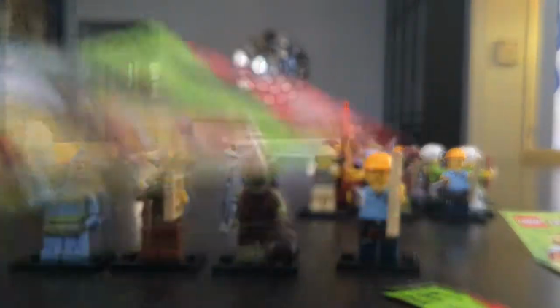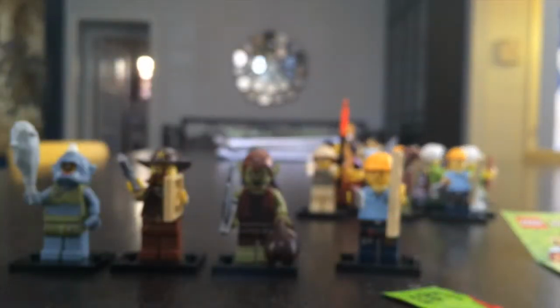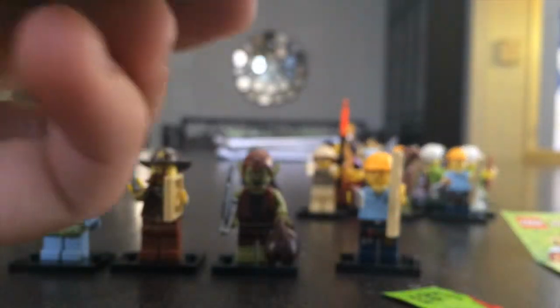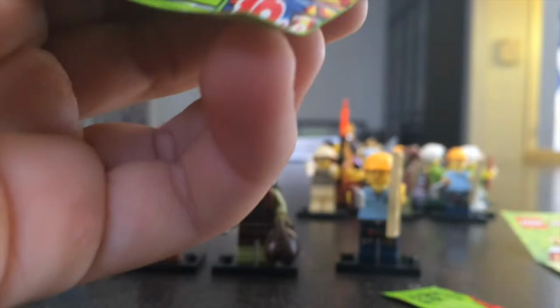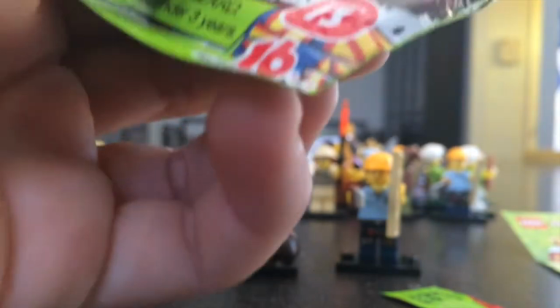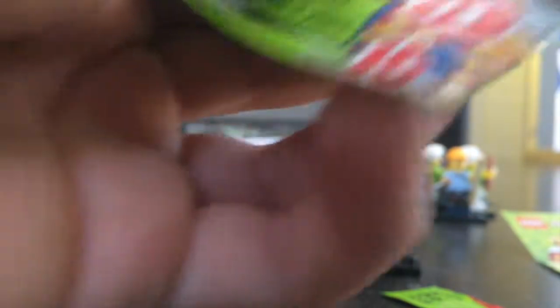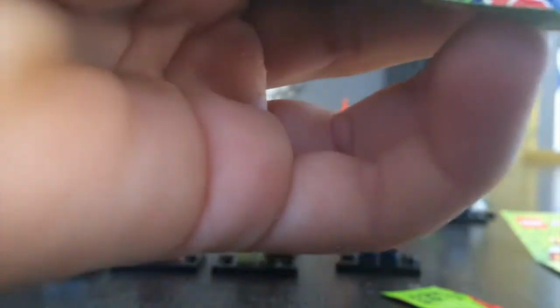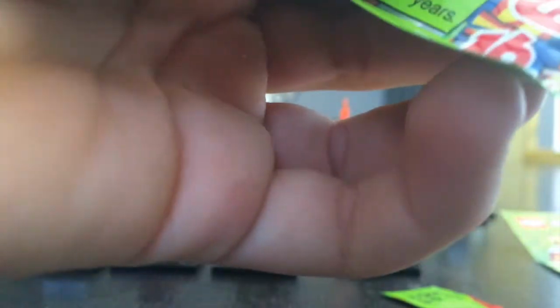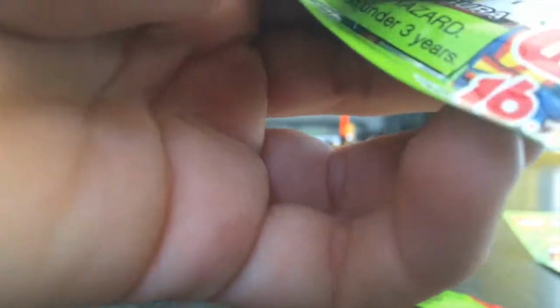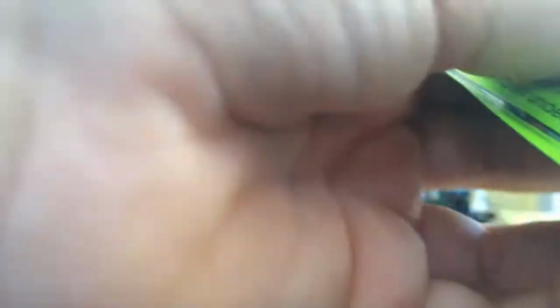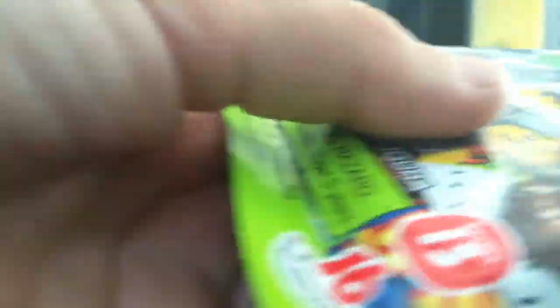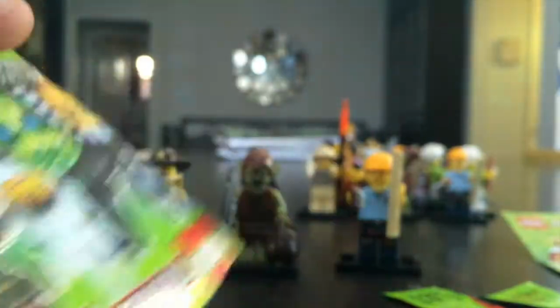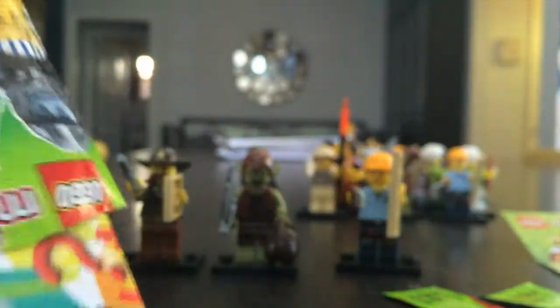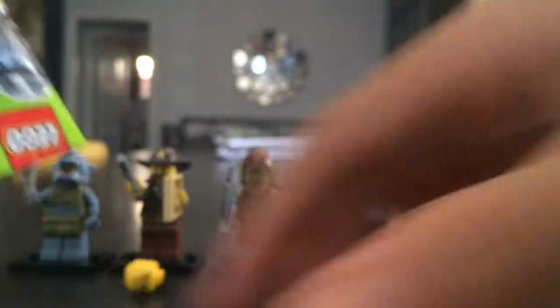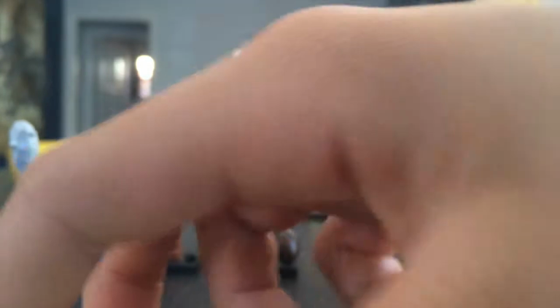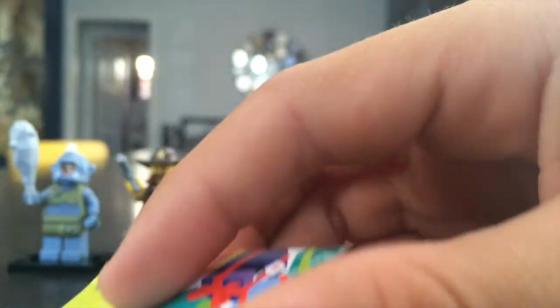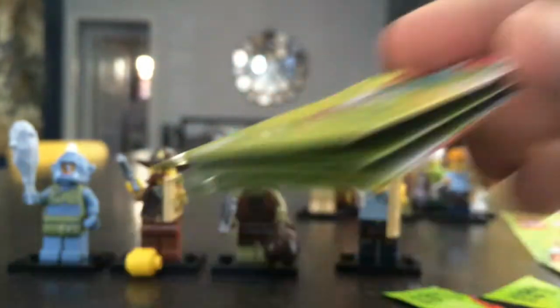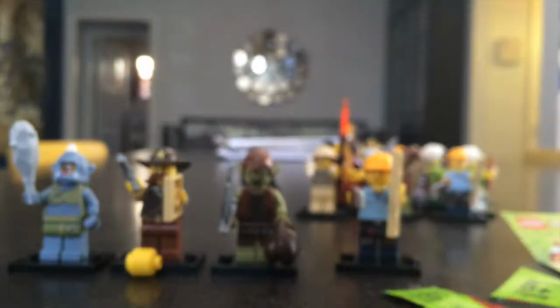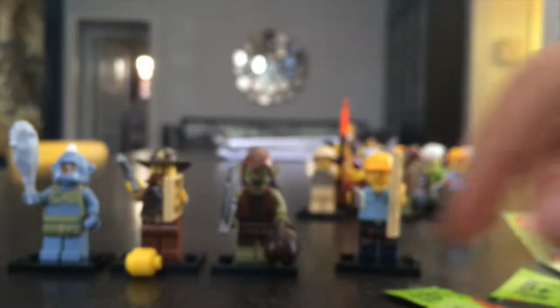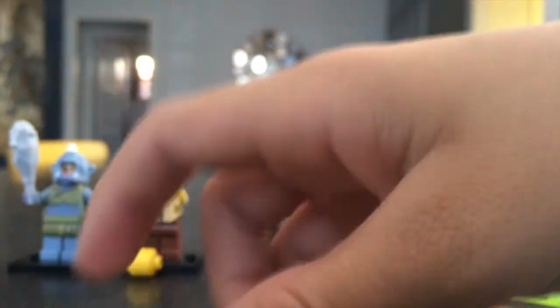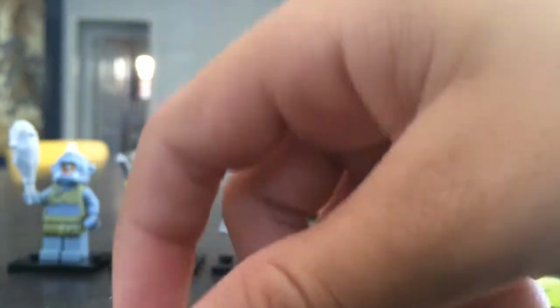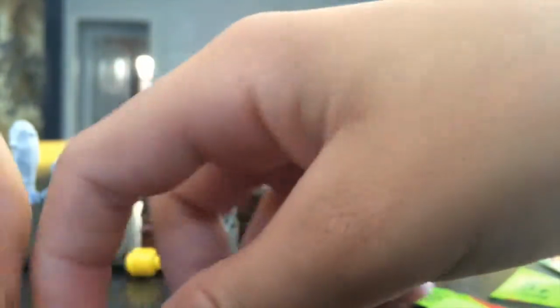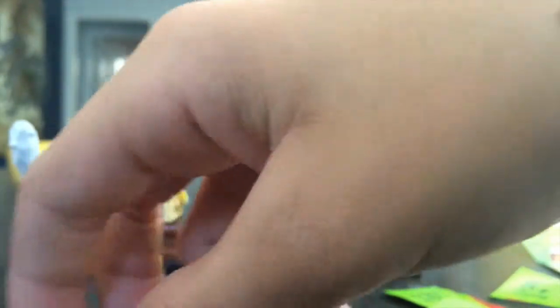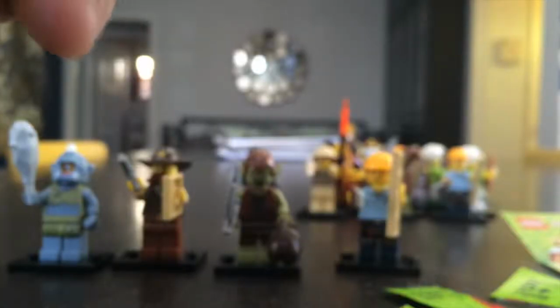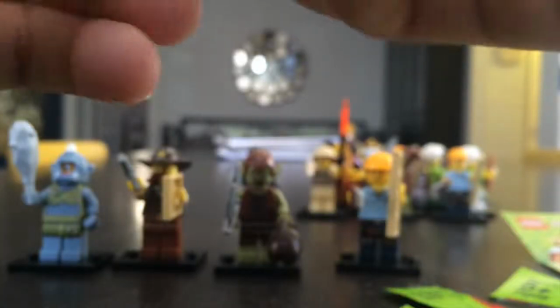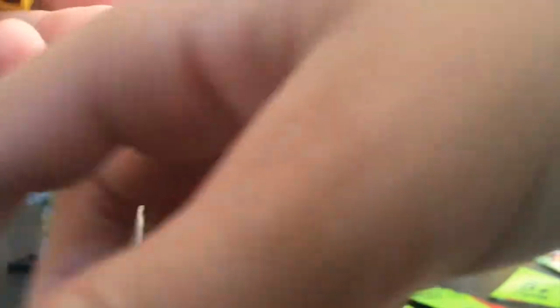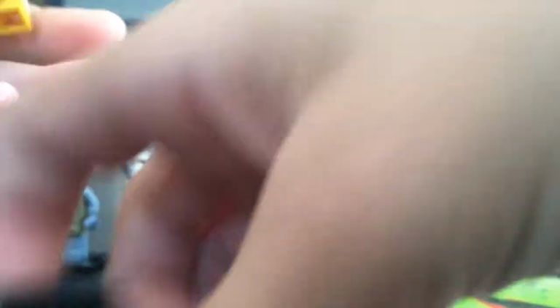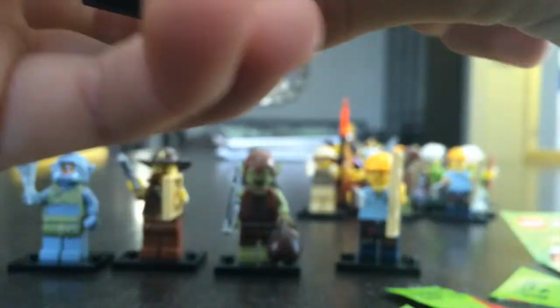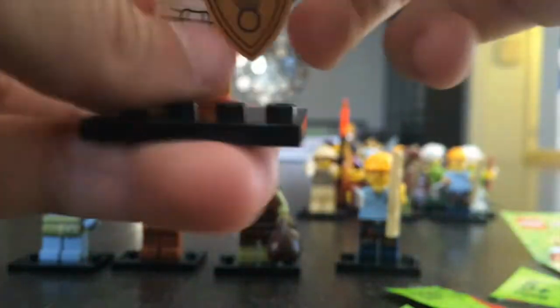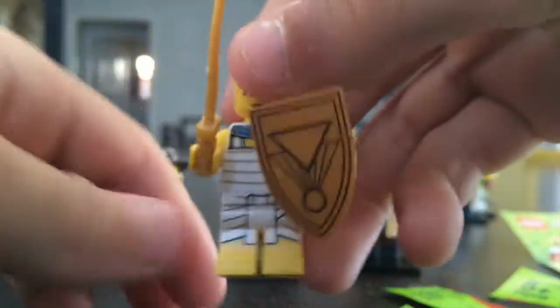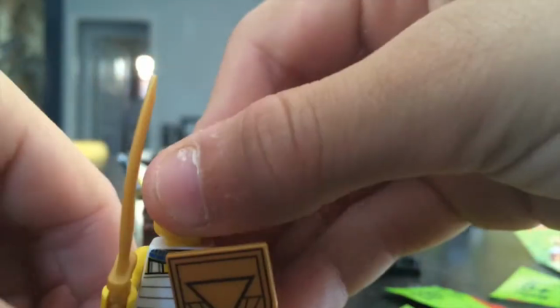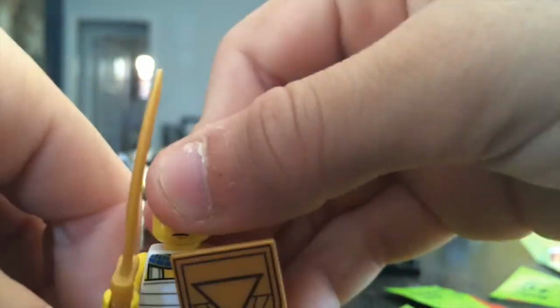Let's see what we get in the last pack — pack number five, the final pack of the day. Another Egyptian warrior. We have one for the giveaway already, so this will probably go to the giveaway too.